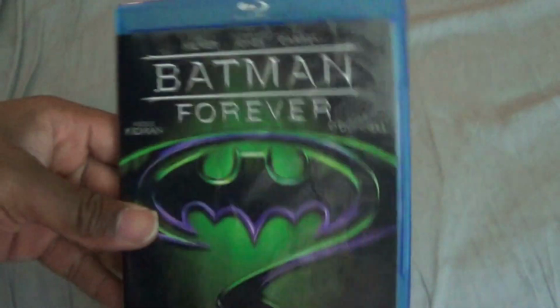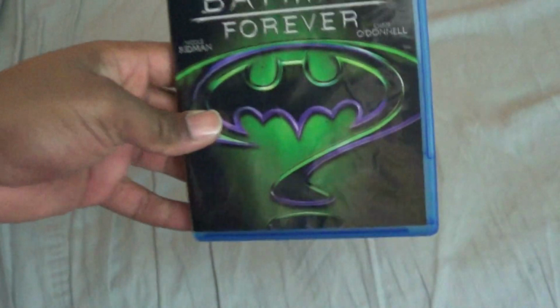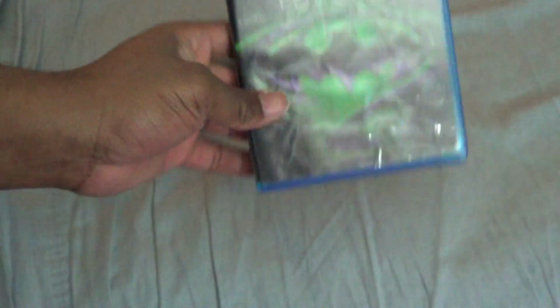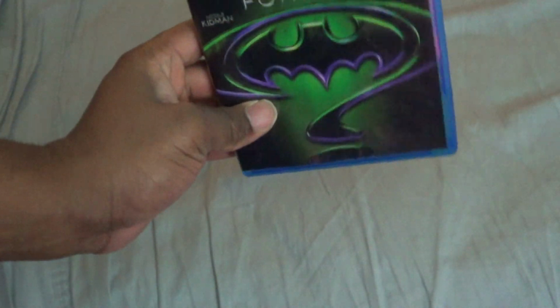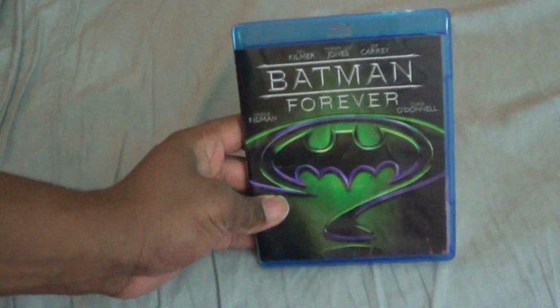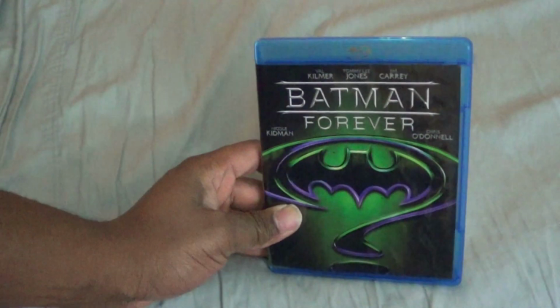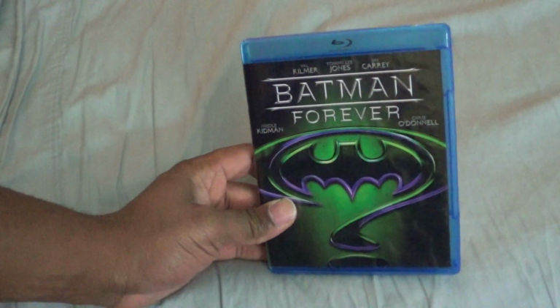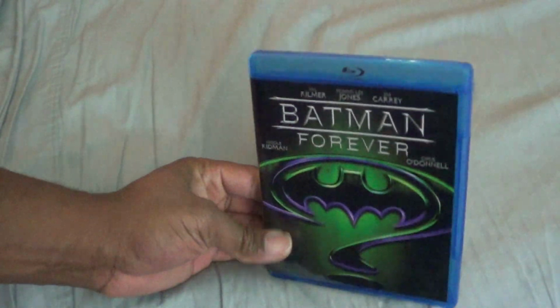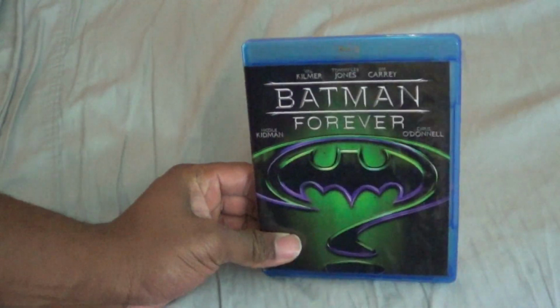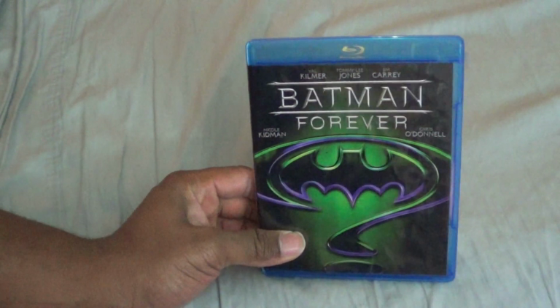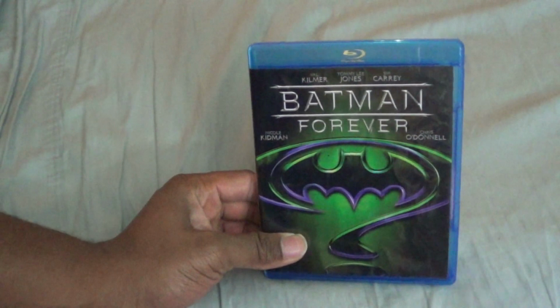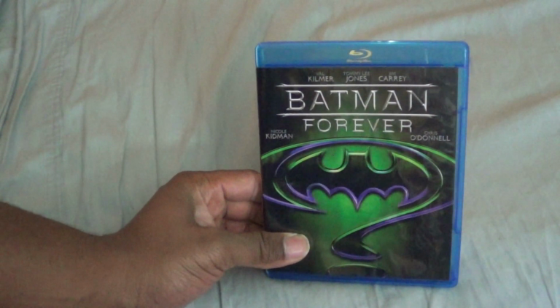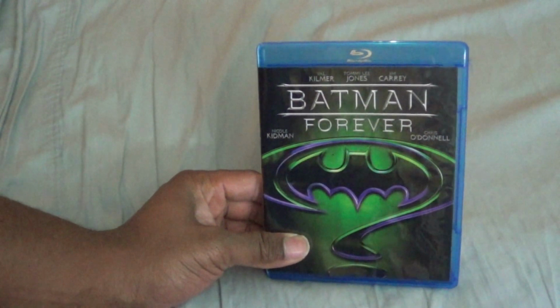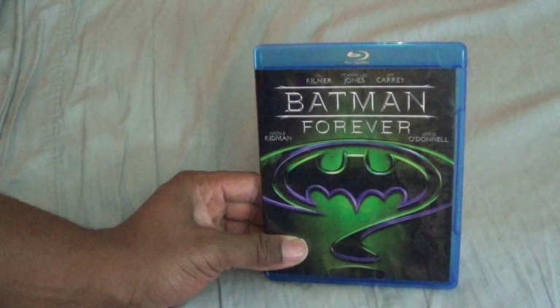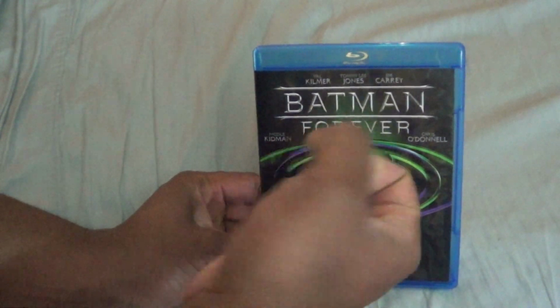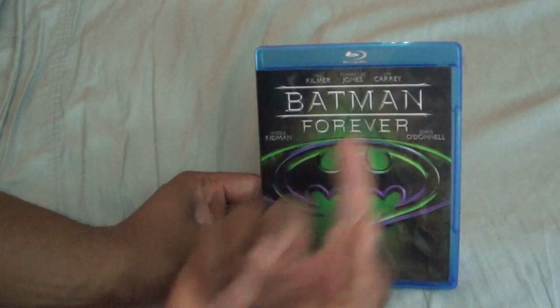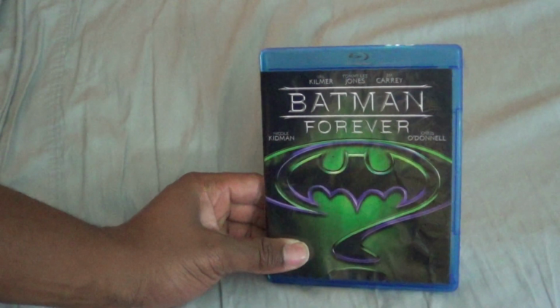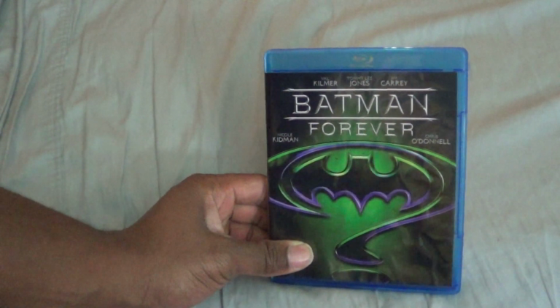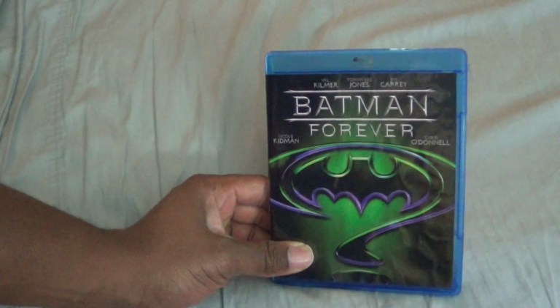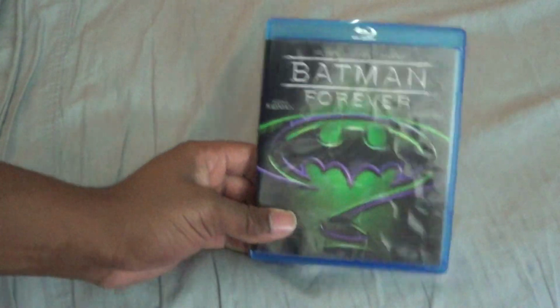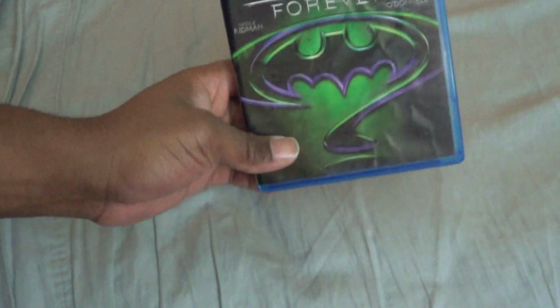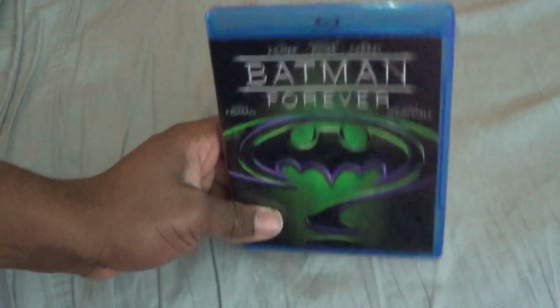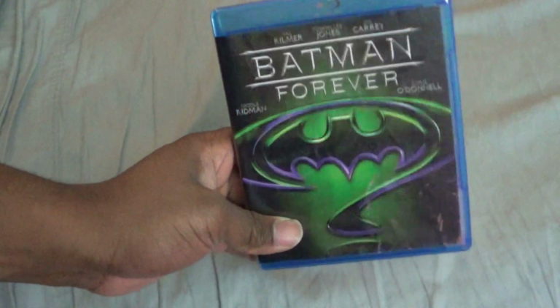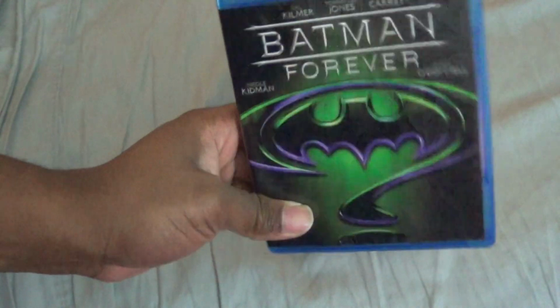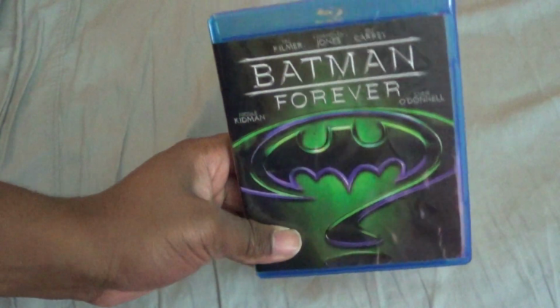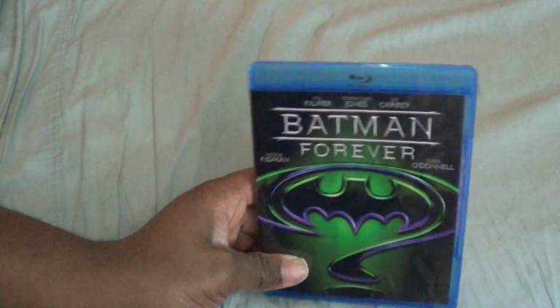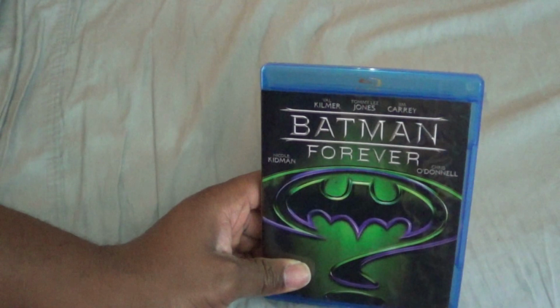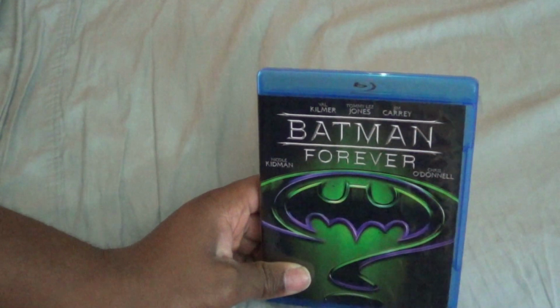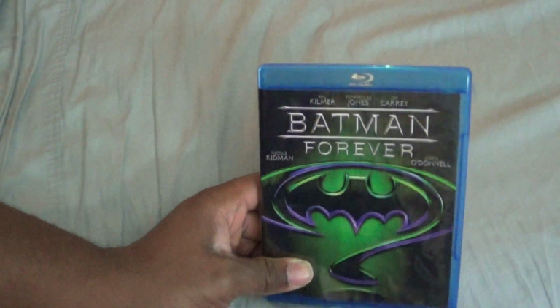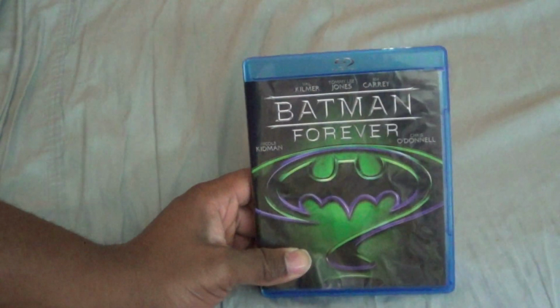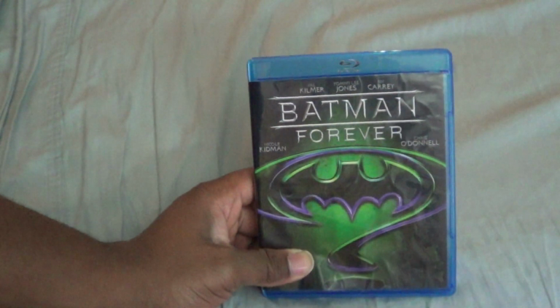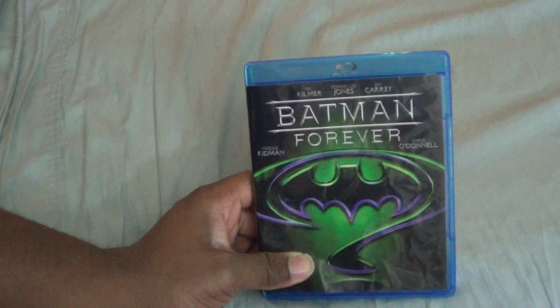That's my quick unboxing of Batman Forever on Blu-ray — finally adding it to the collection. I'll hold on to the case for the next Blu-ray update. Let me know what you guys think, and I'll catch y'all later.